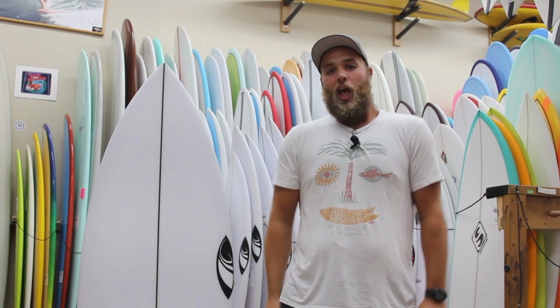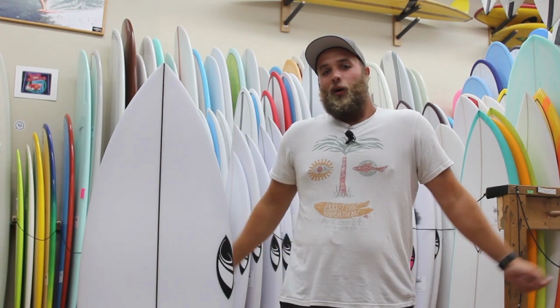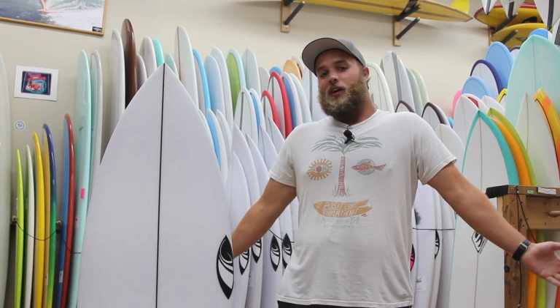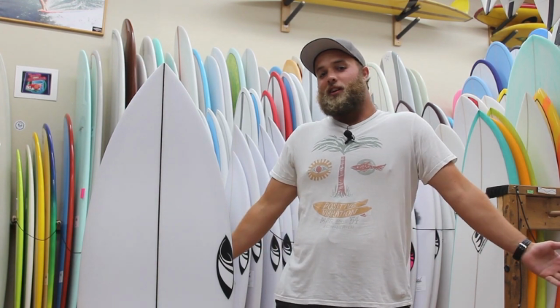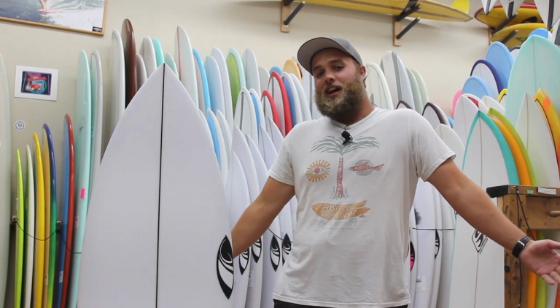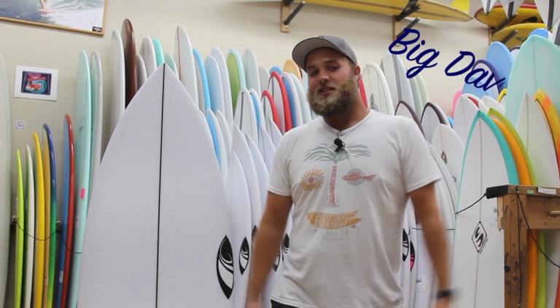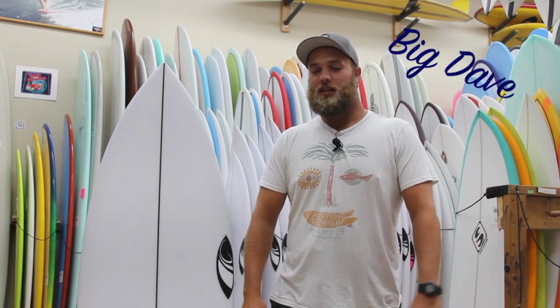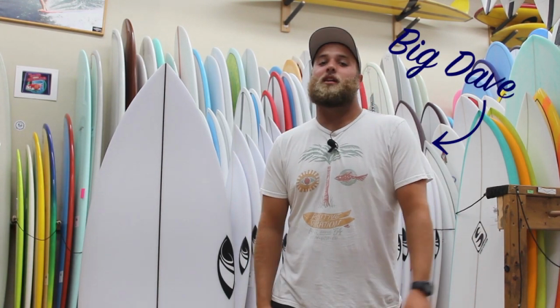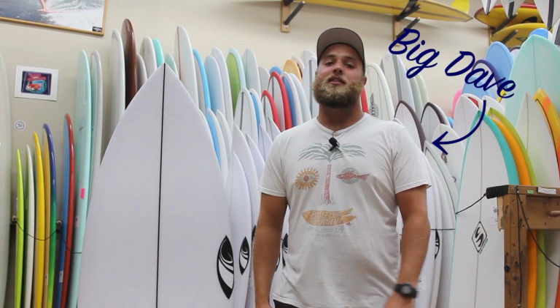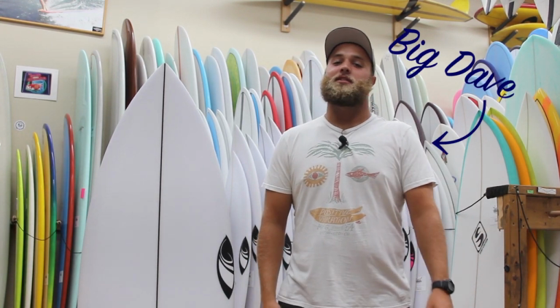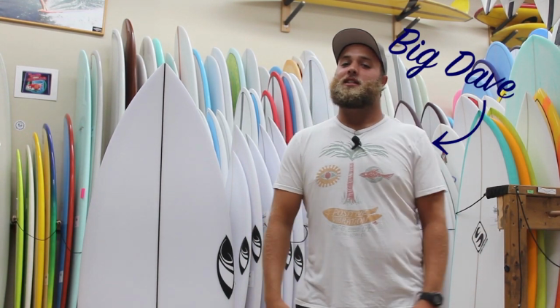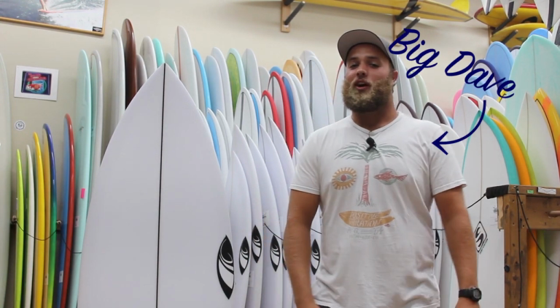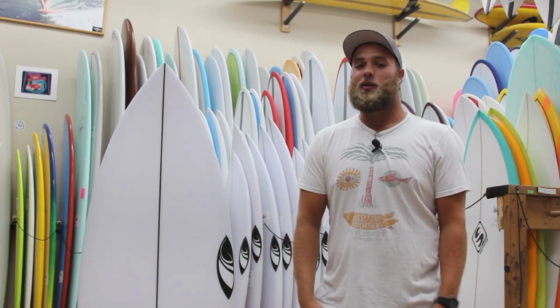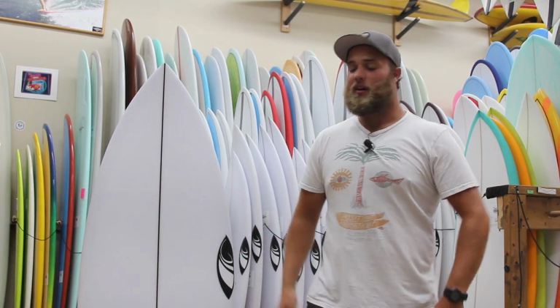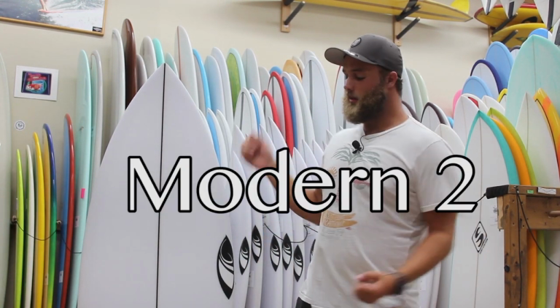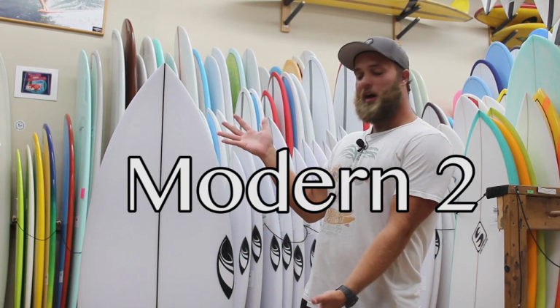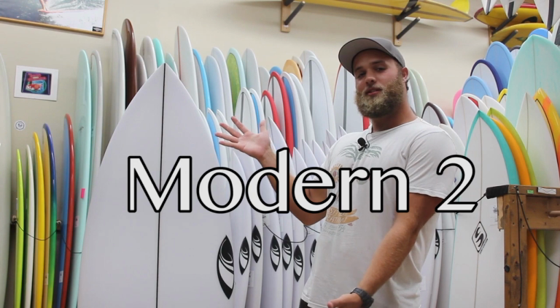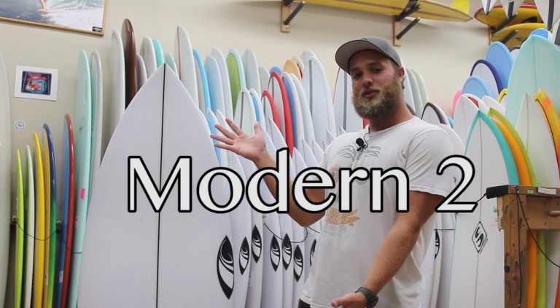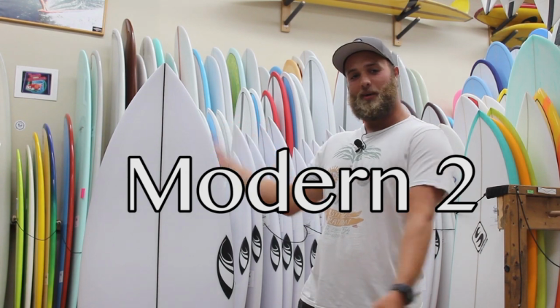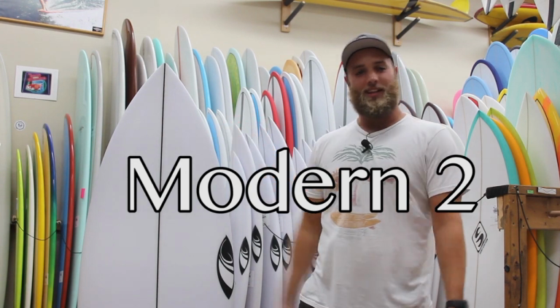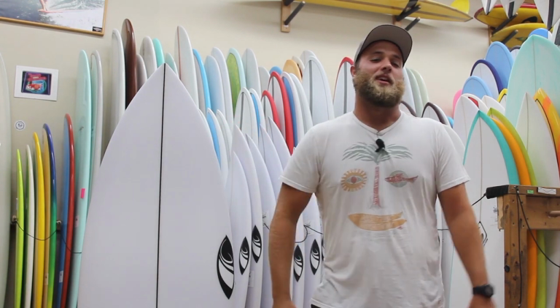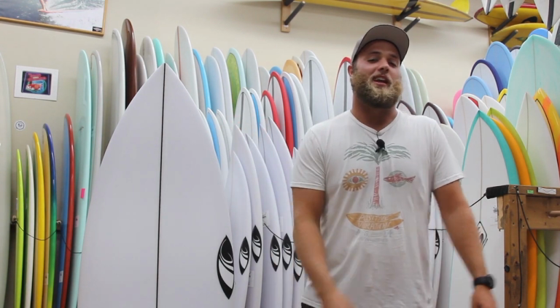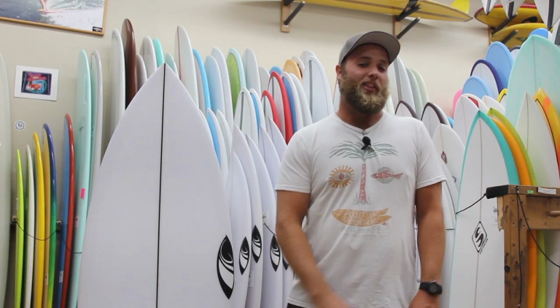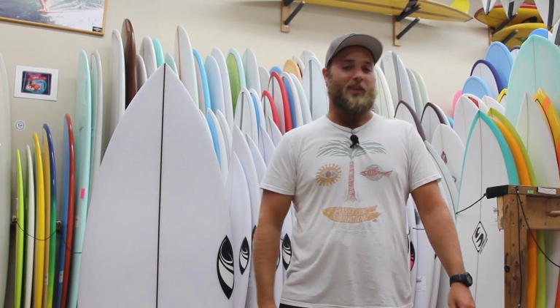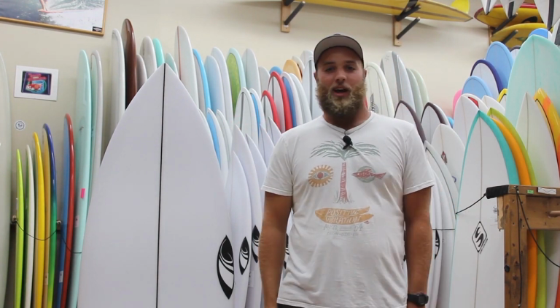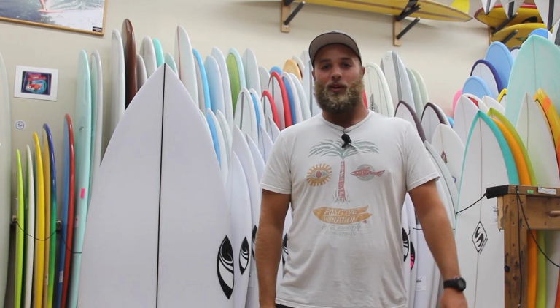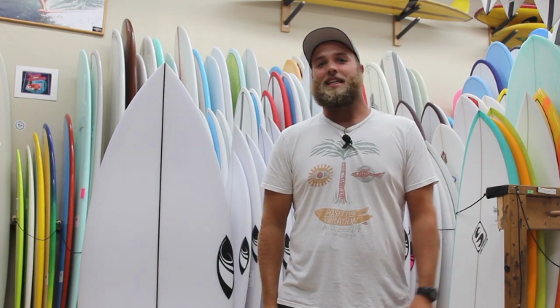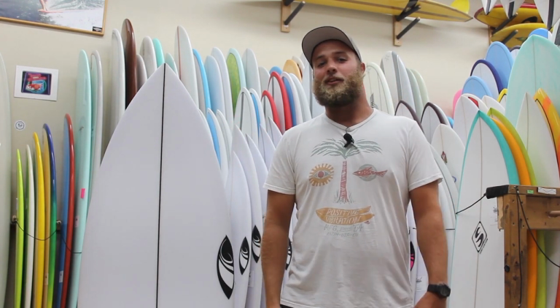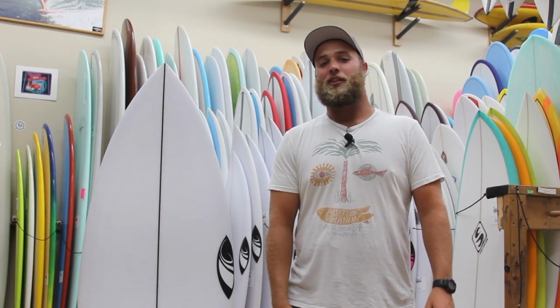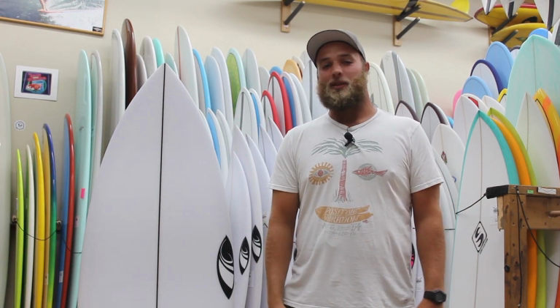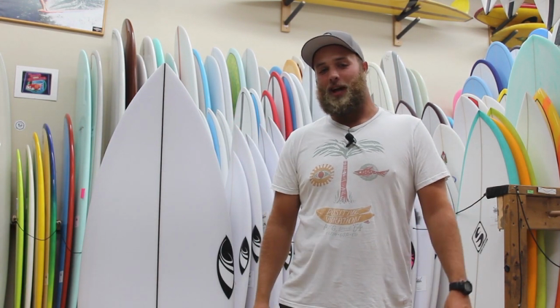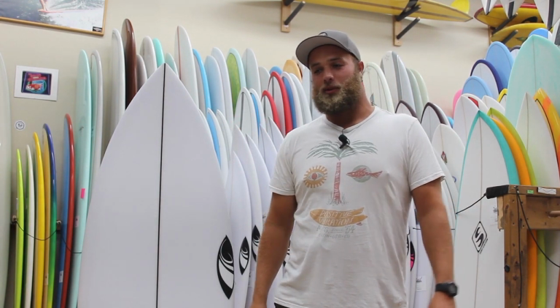What's going on guys? Big Dave here again at the surf station to talk to you about the Modern II from Sharp Eye — yet another summertime board to get rid of those summertime blues.